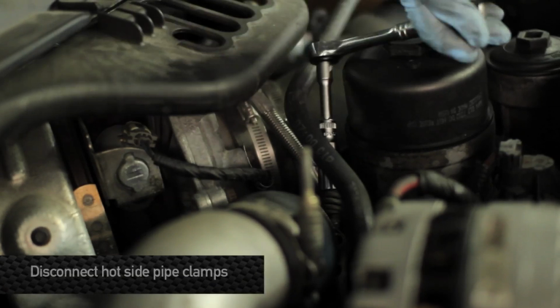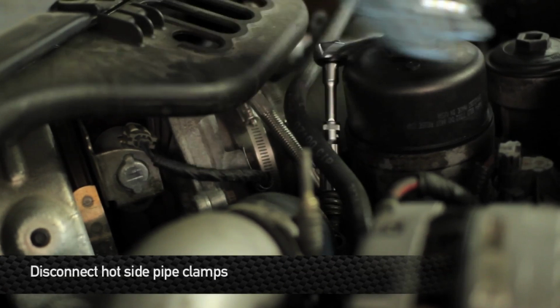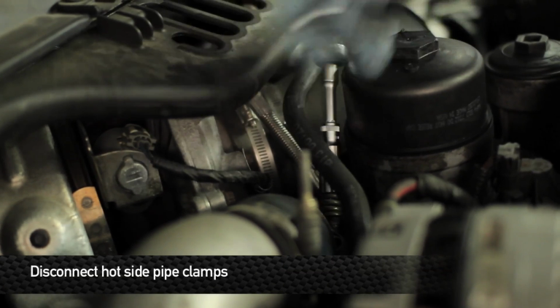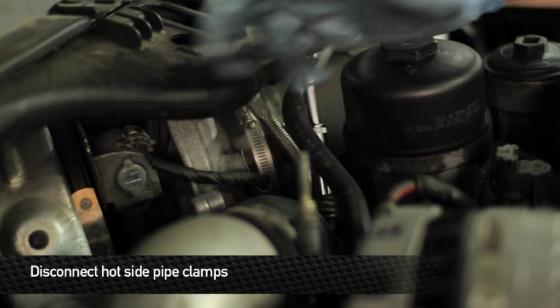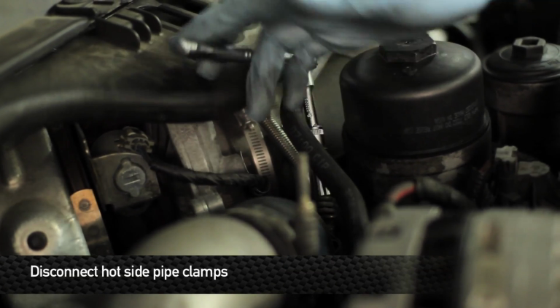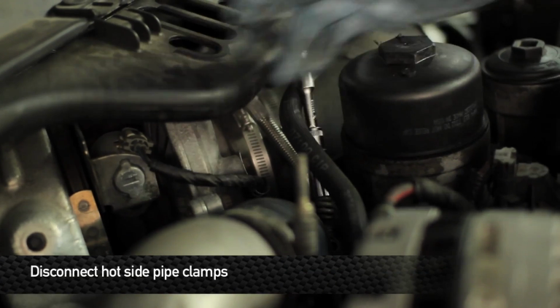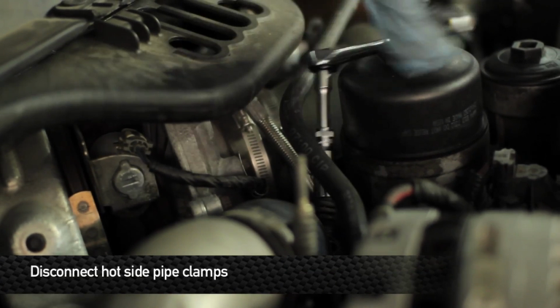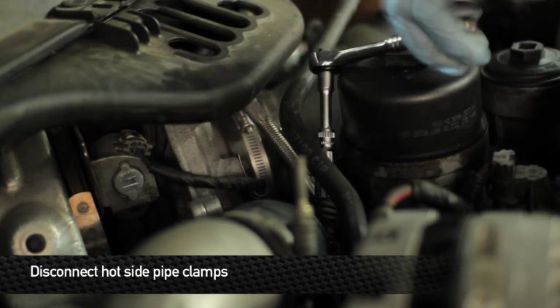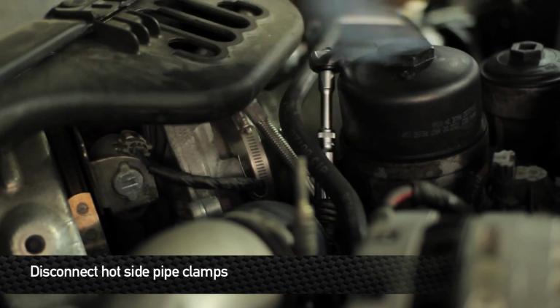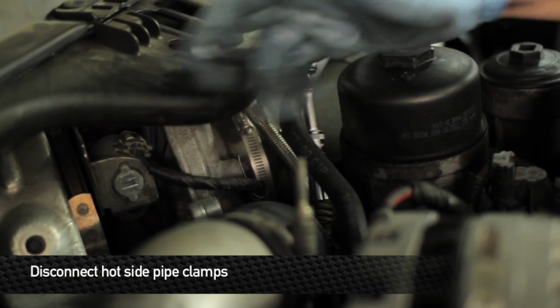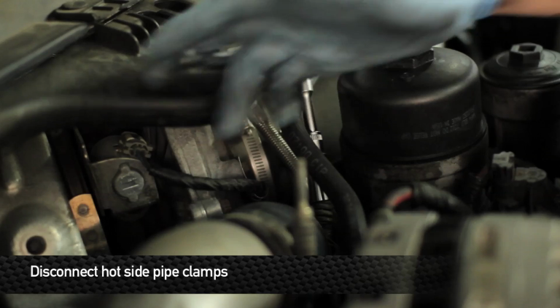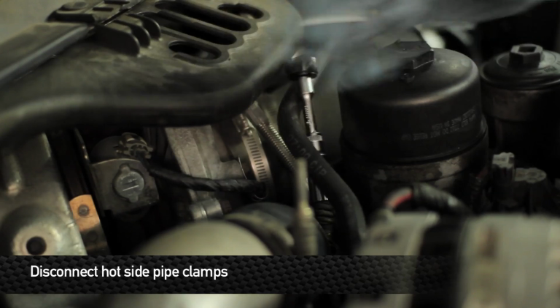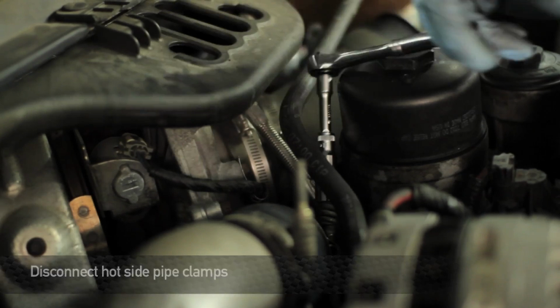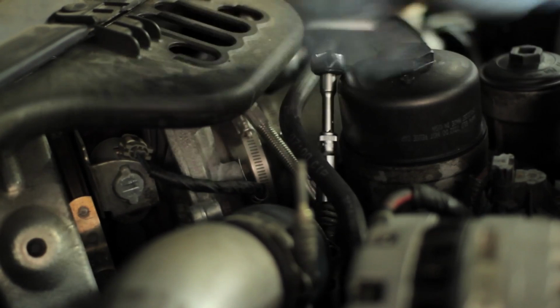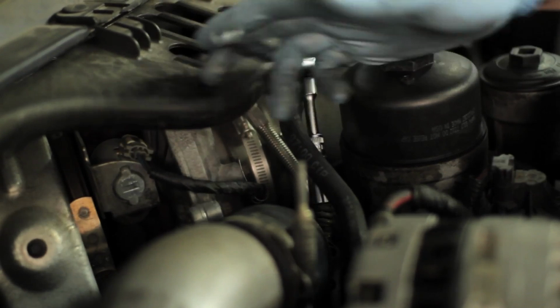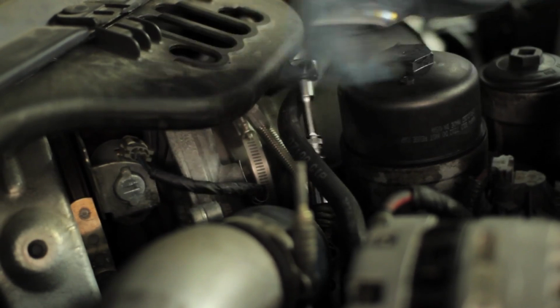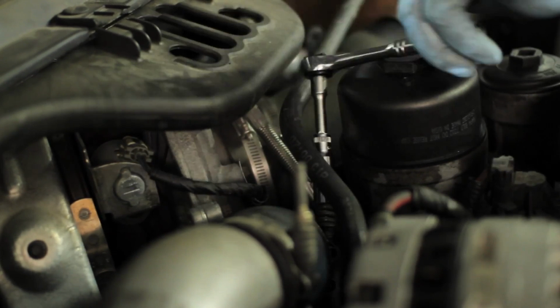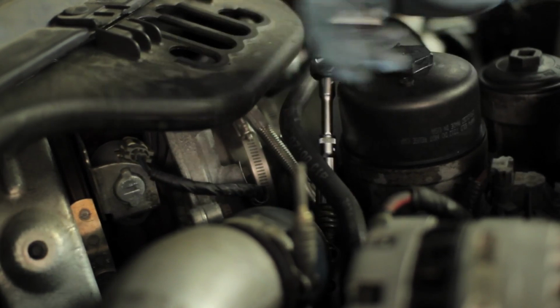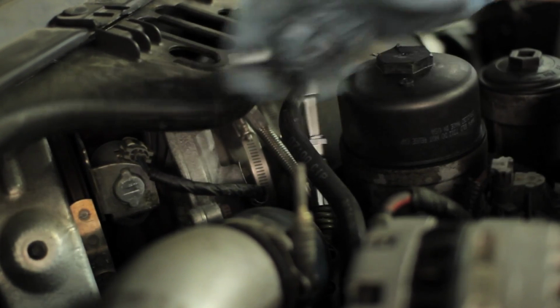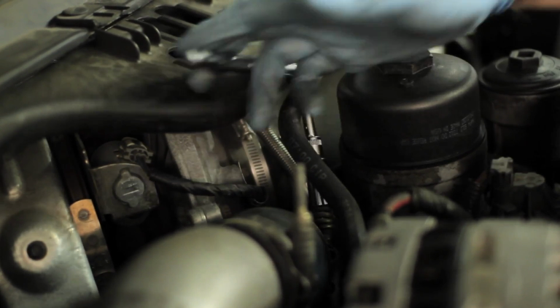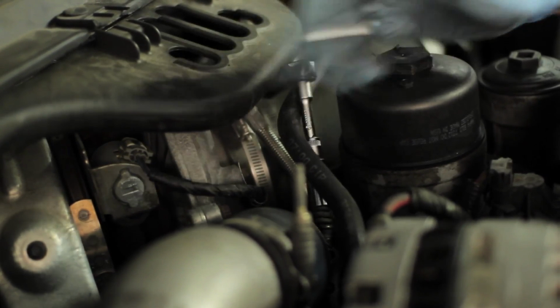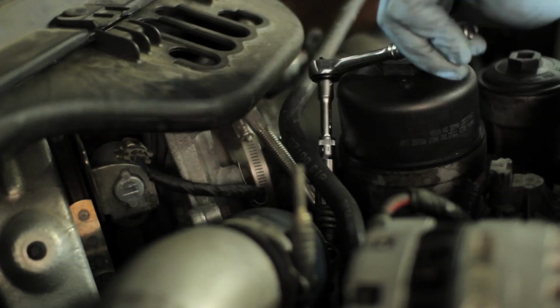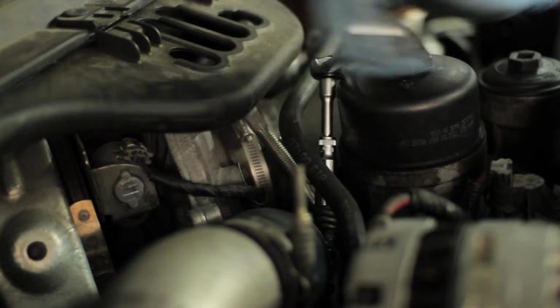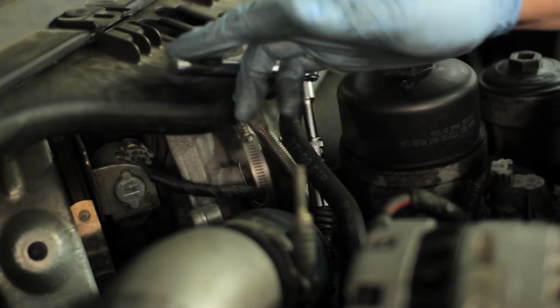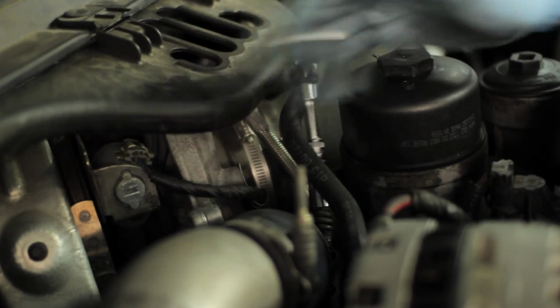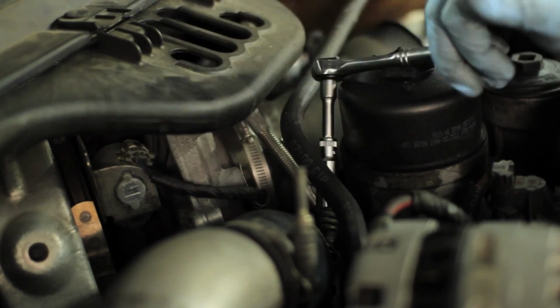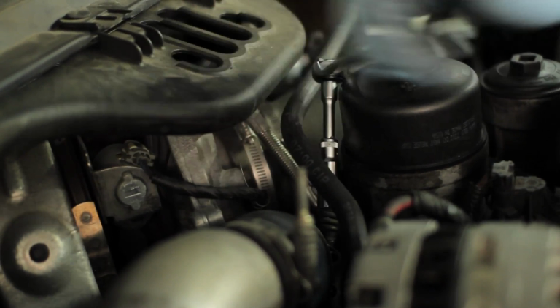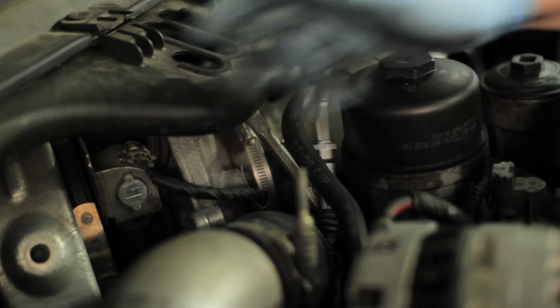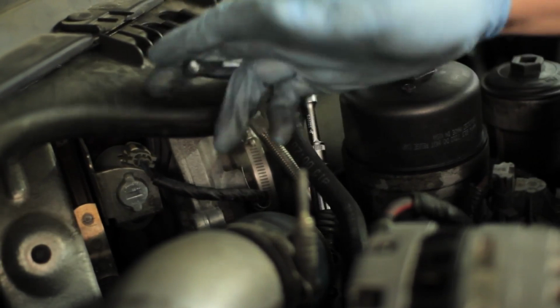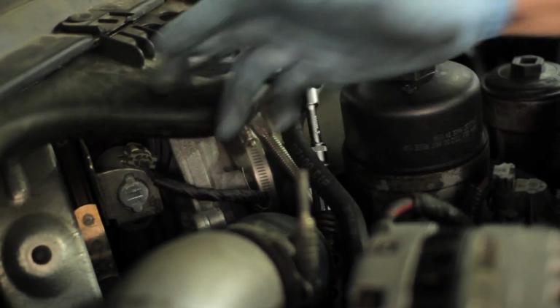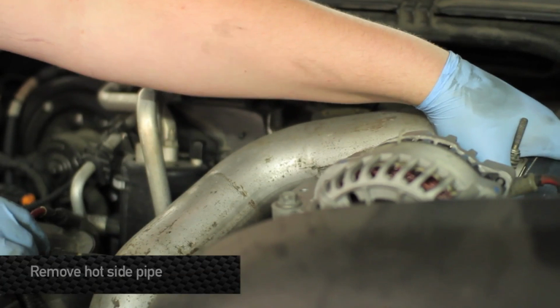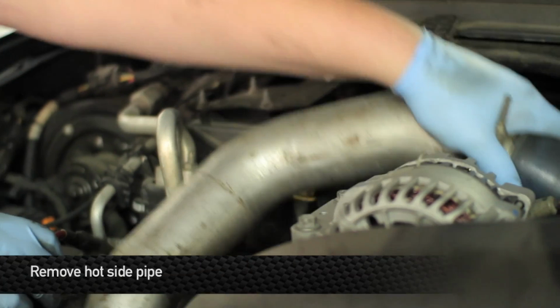Next disconnect the hot side pipe clamps. Remove the hot side pipe.